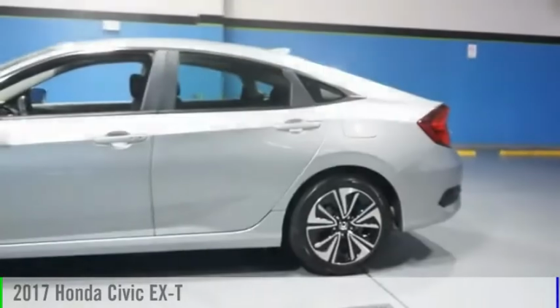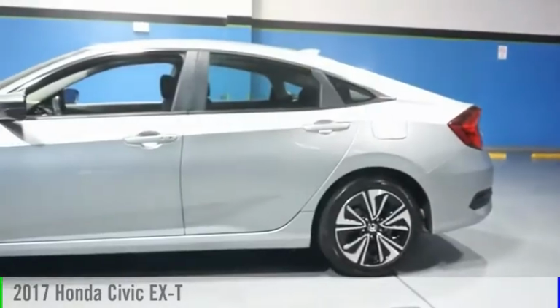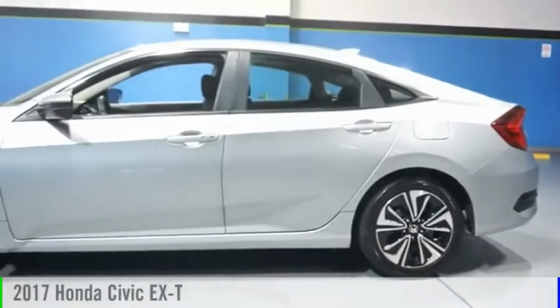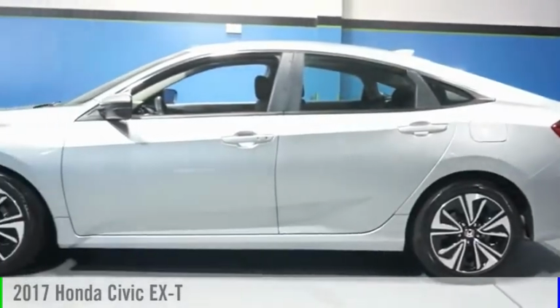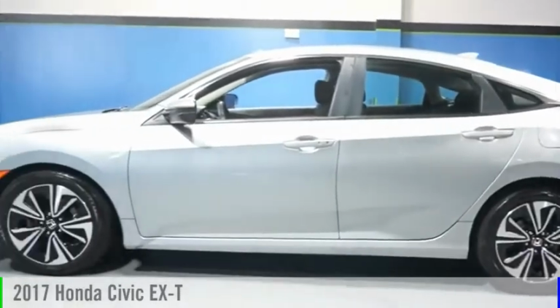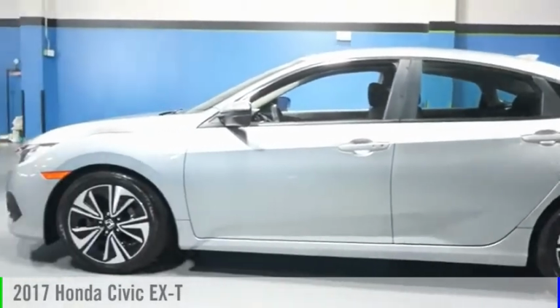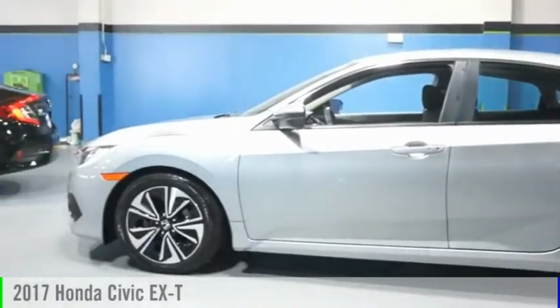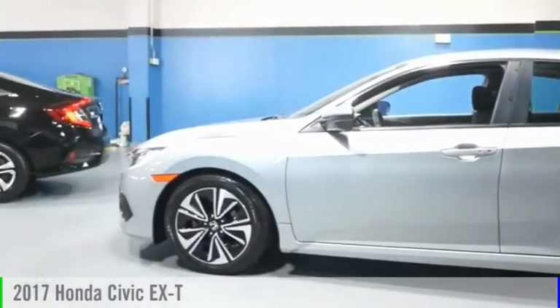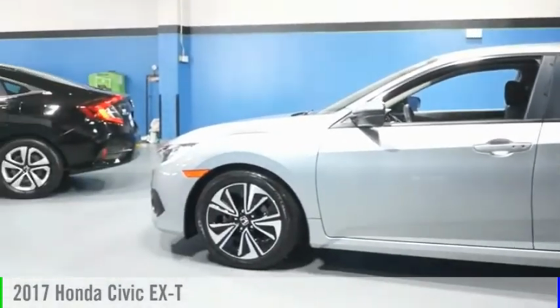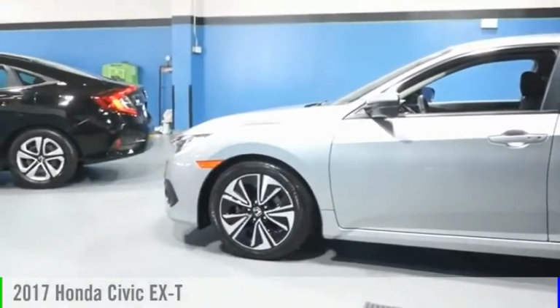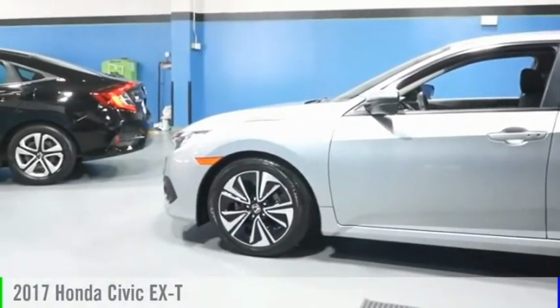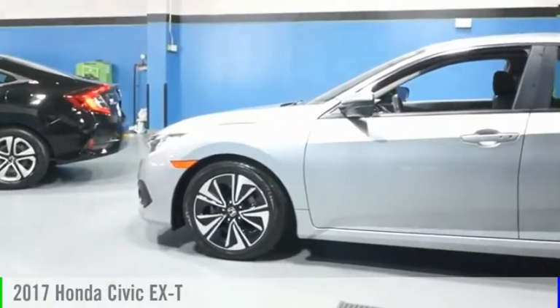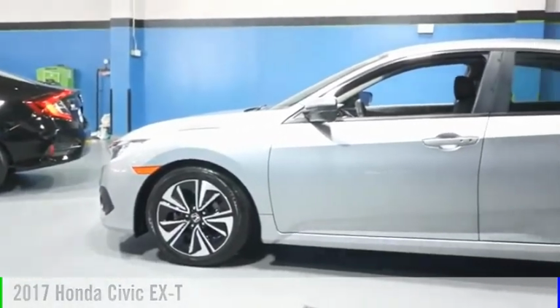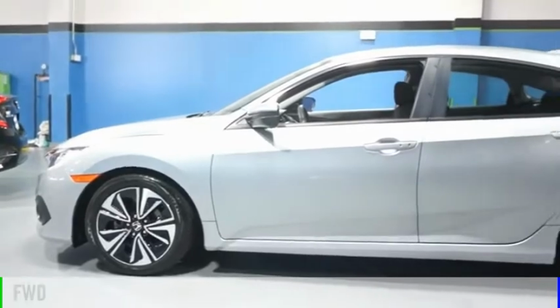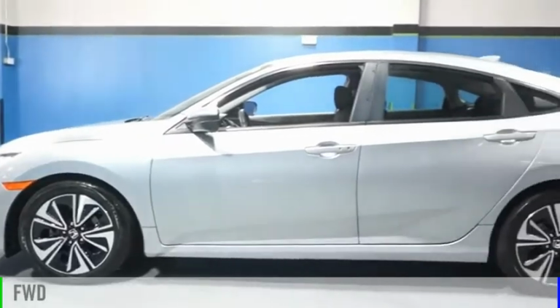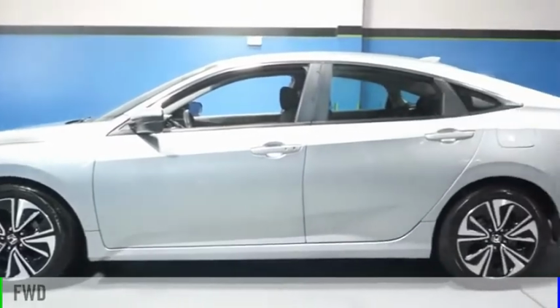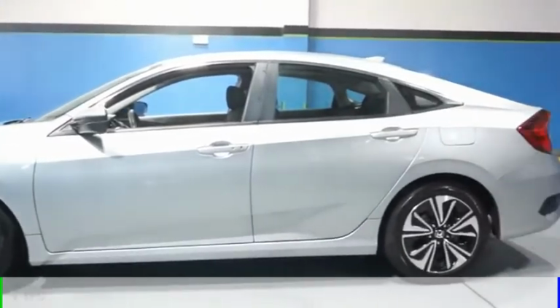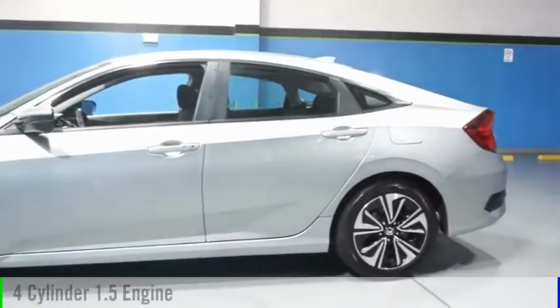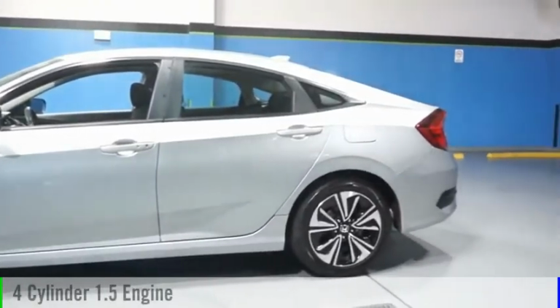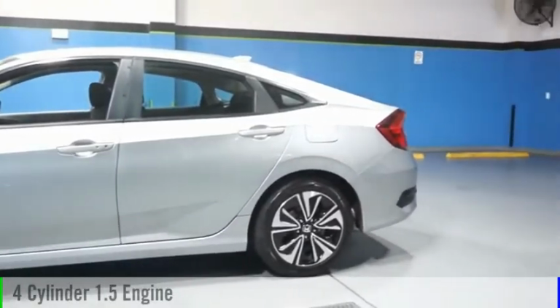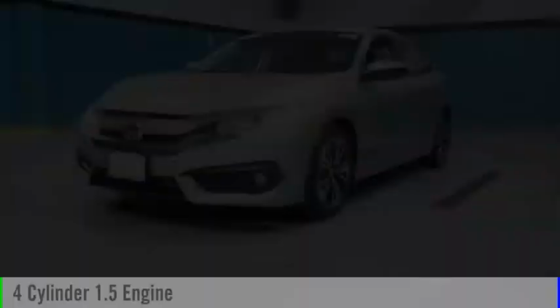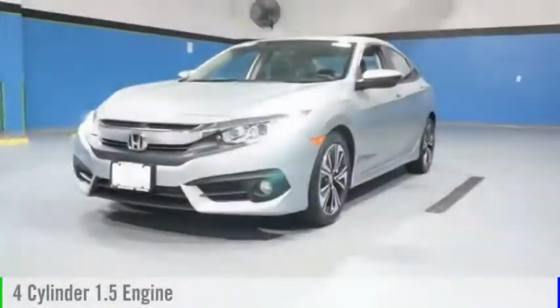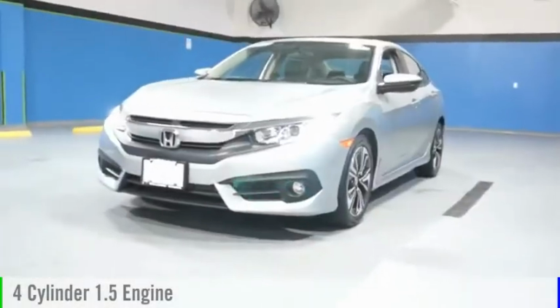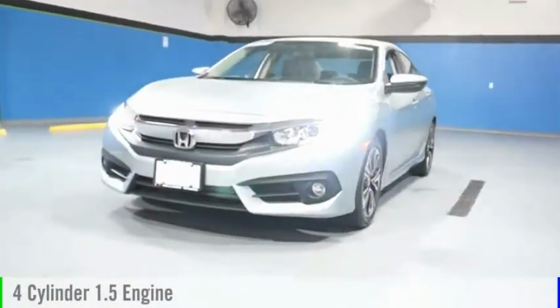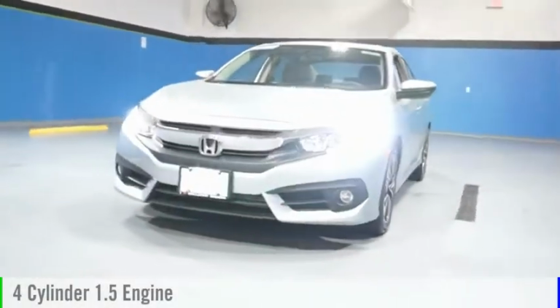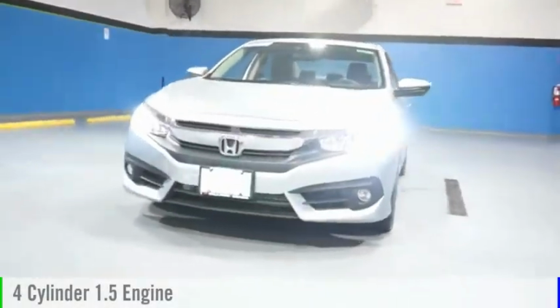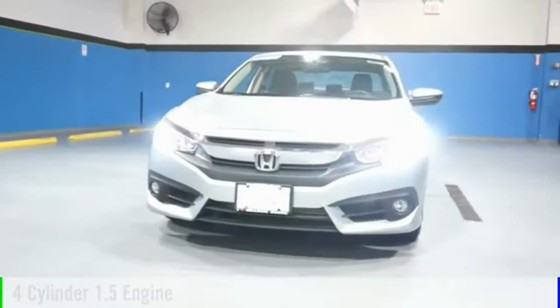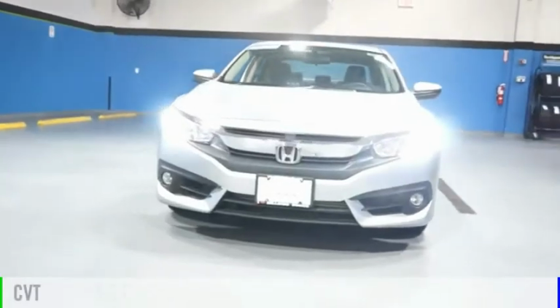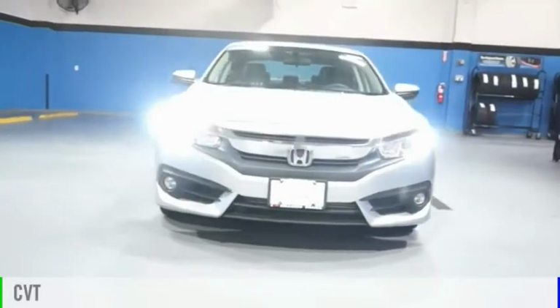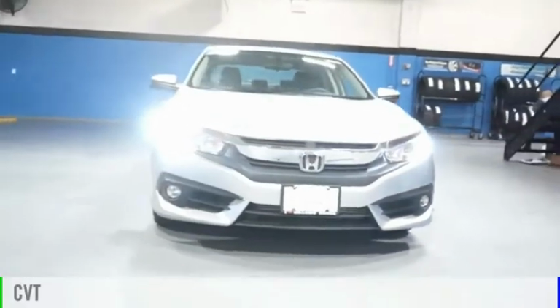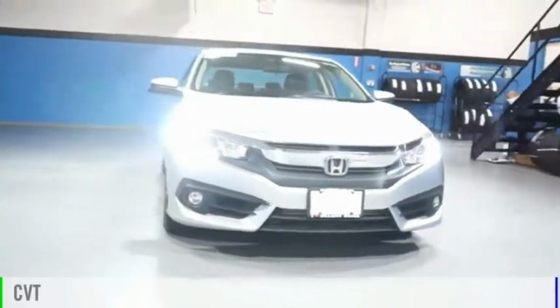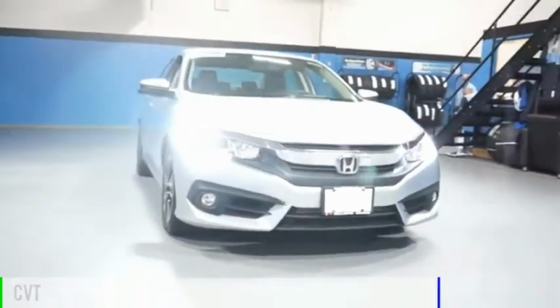We are pleased to show you the 2017 Civic. This vehicle is powered by a front-wheel drive, four-cylinder, 1.5-liter engine, and comes with a continuously variable transmission.